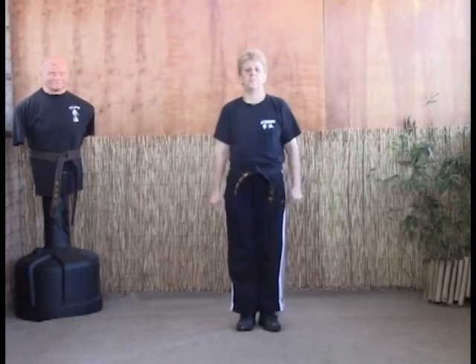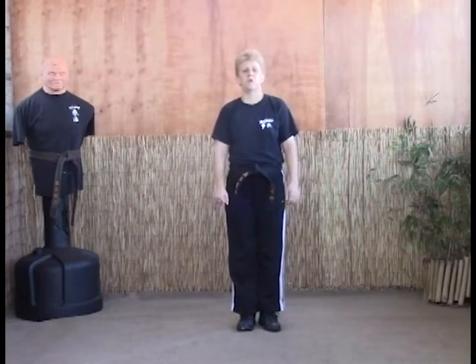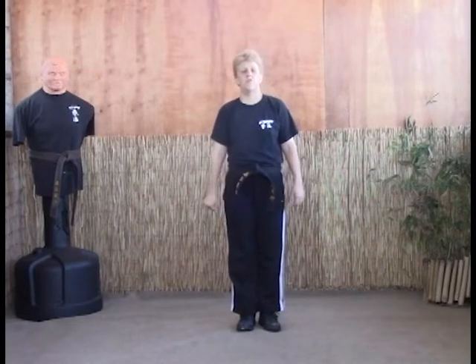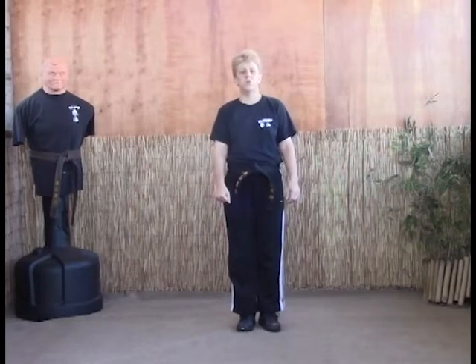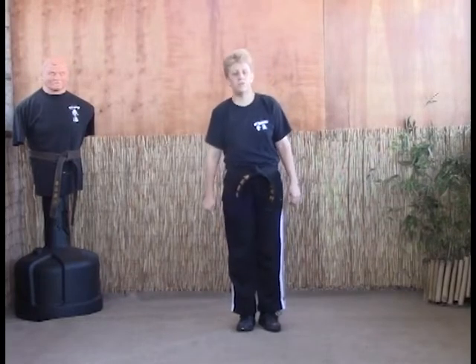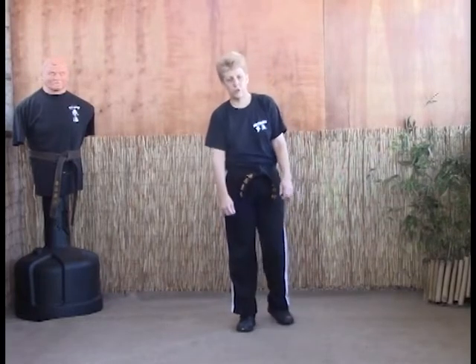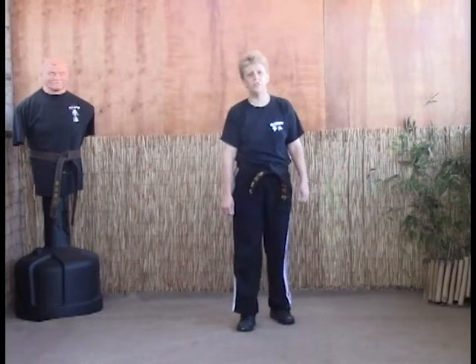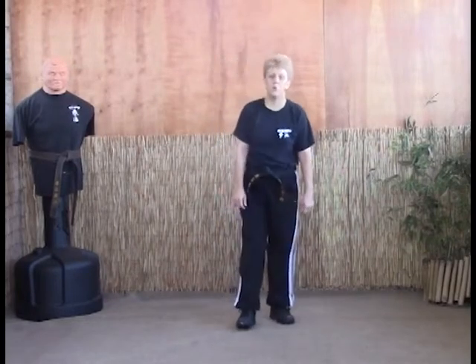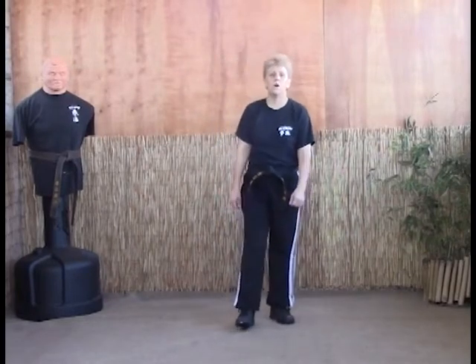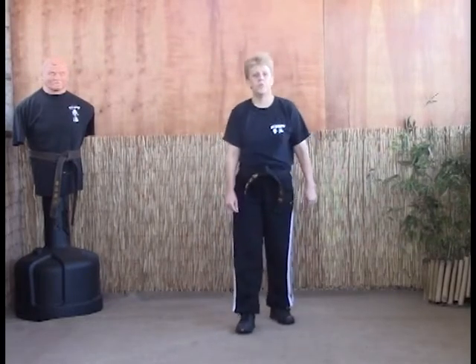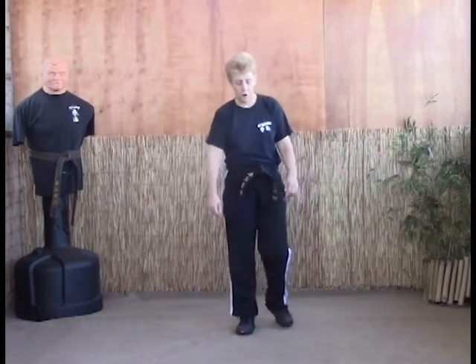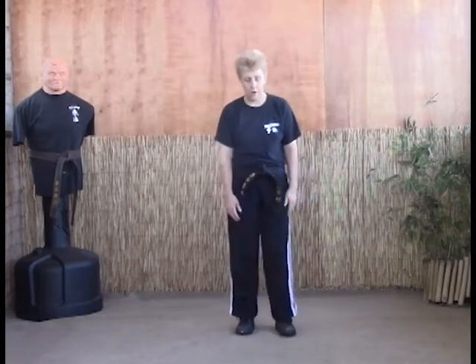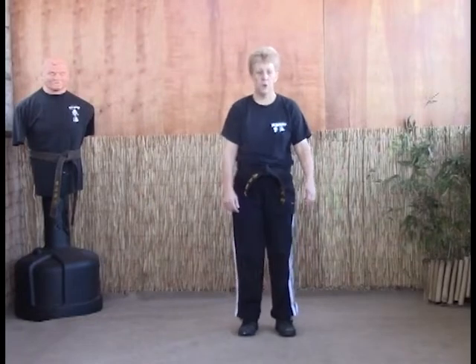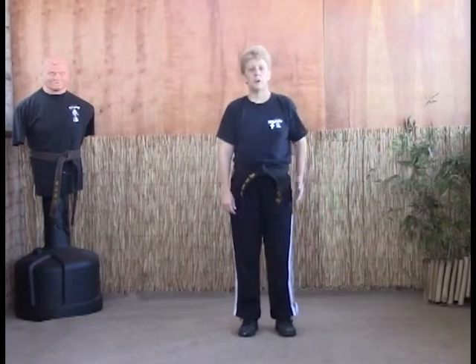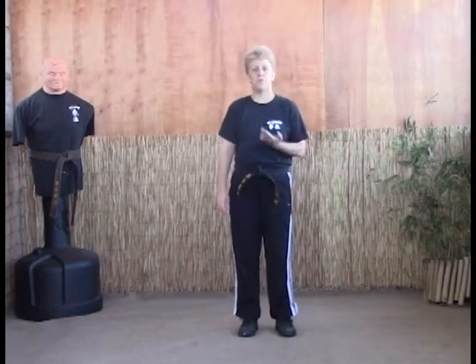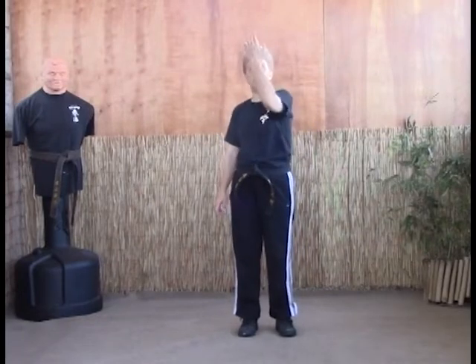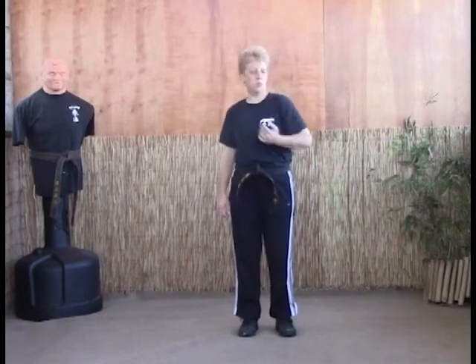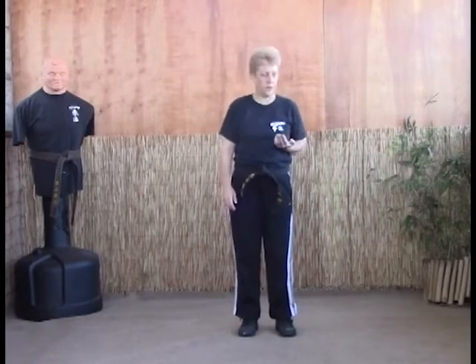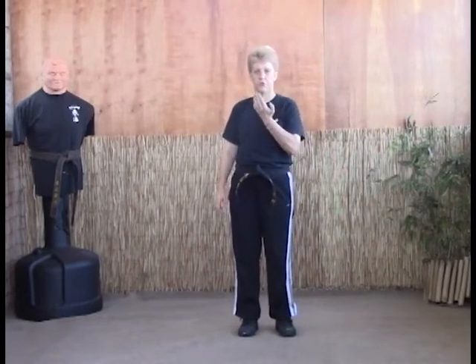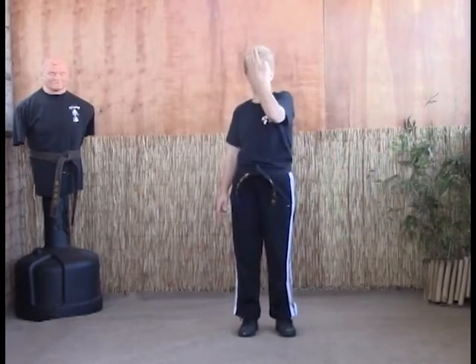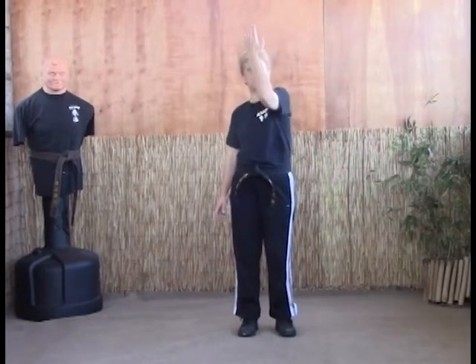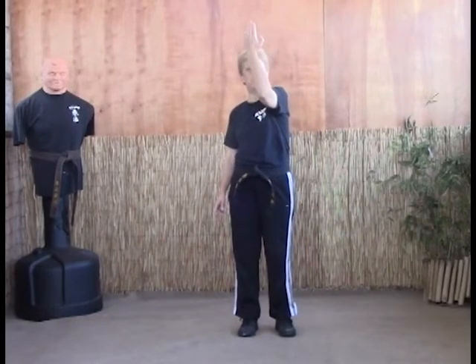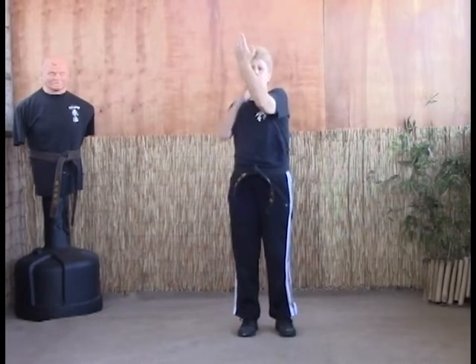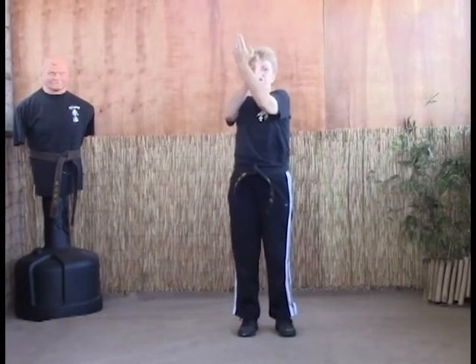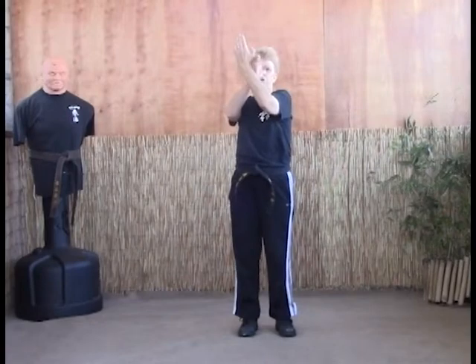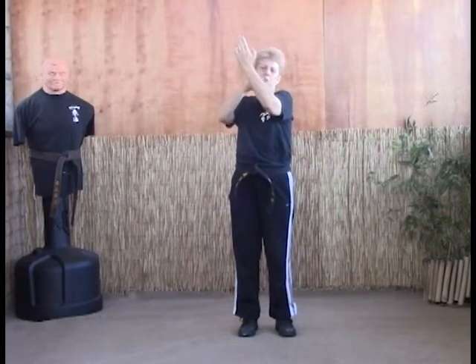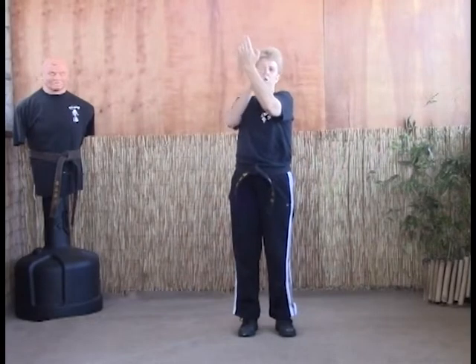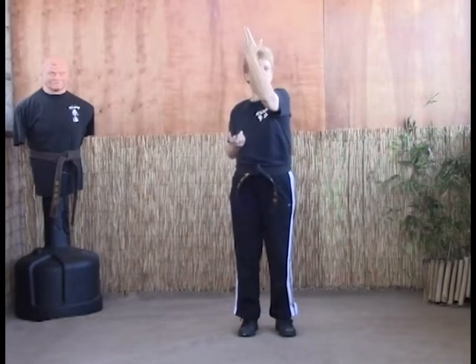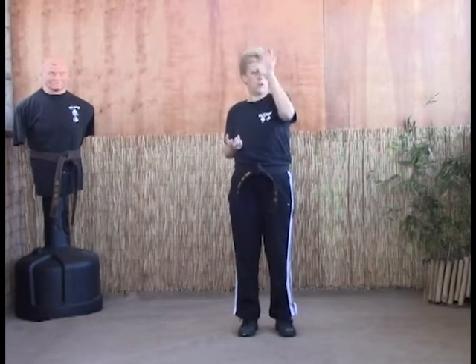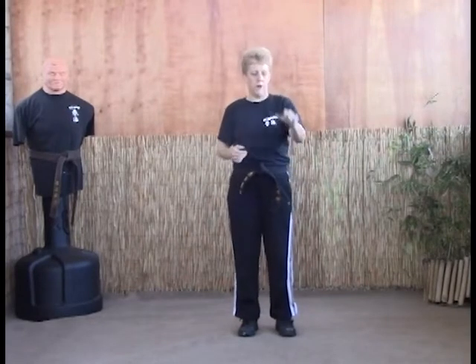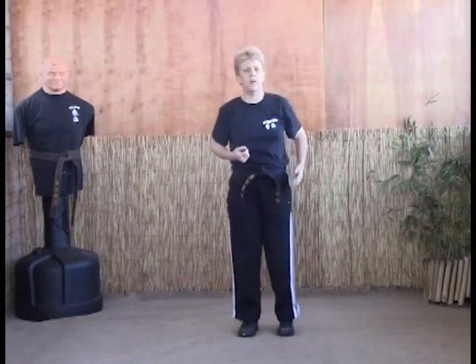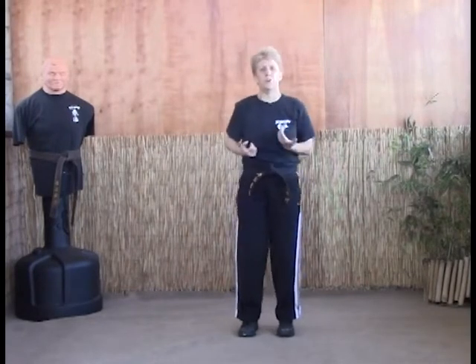The next technique for blue belt is called Stretching the Bow. This is for a right punch. You're going to come up with threading the needle, which then you're going to come straight up the center line. About the time your elbow is right in the crook here, you're going to grab the hand.